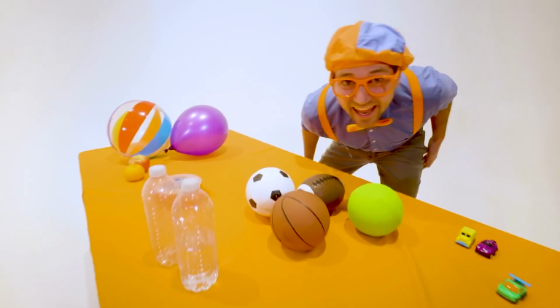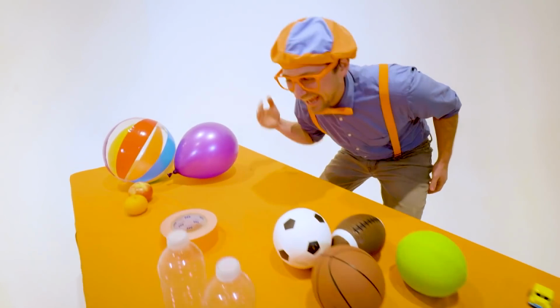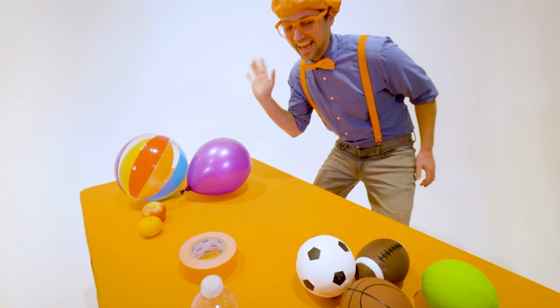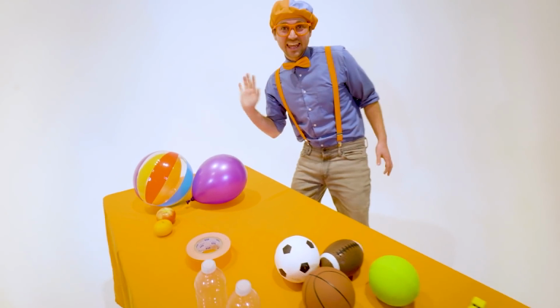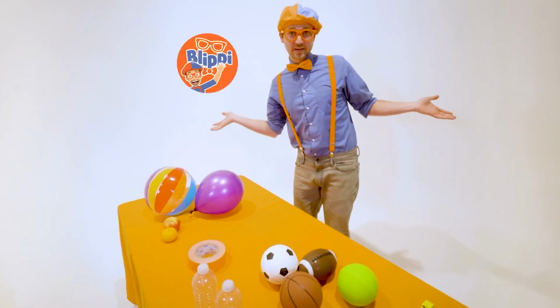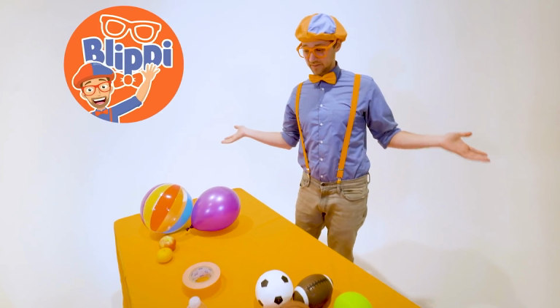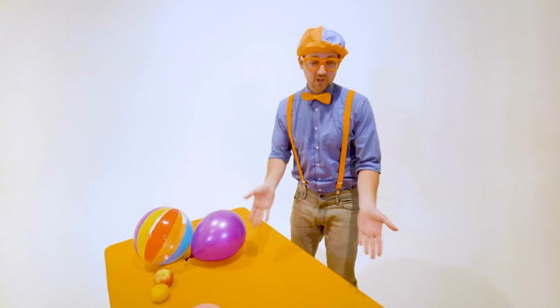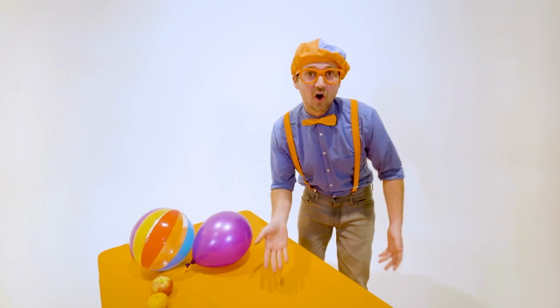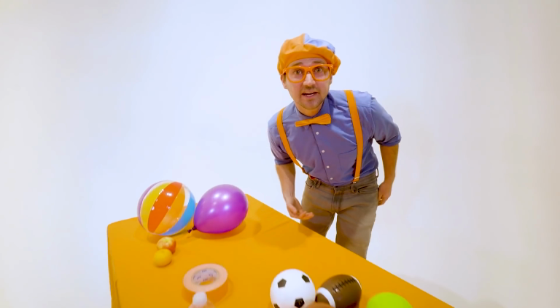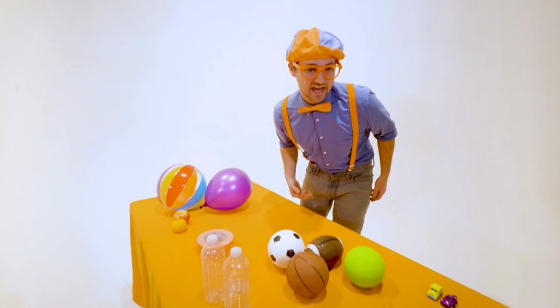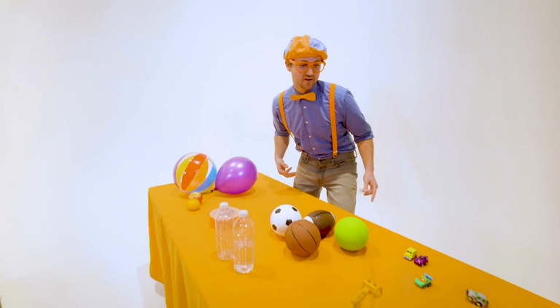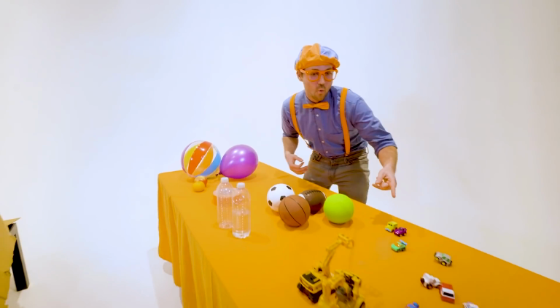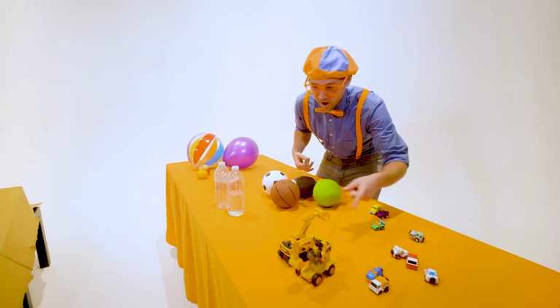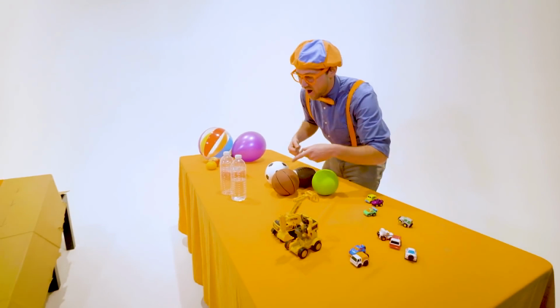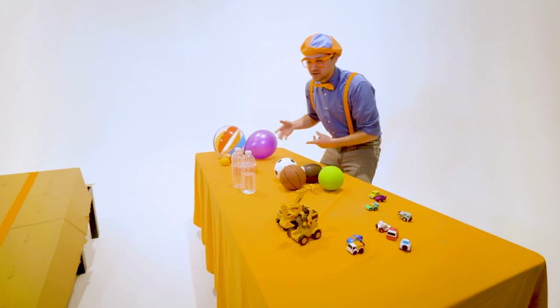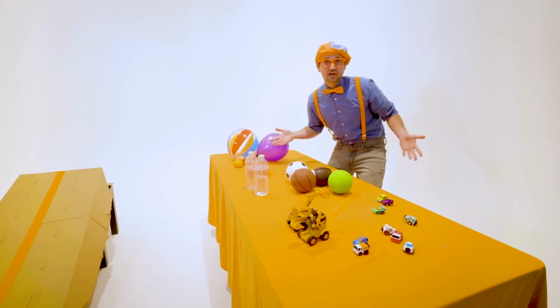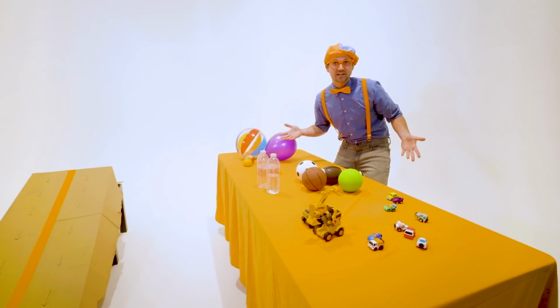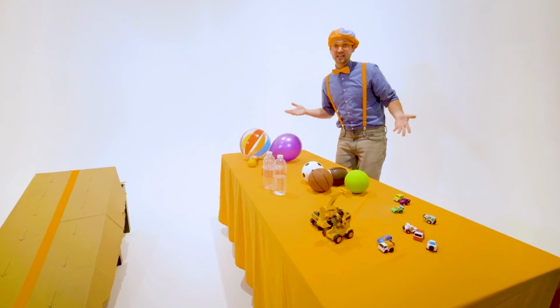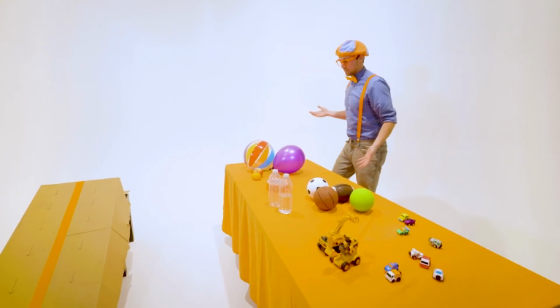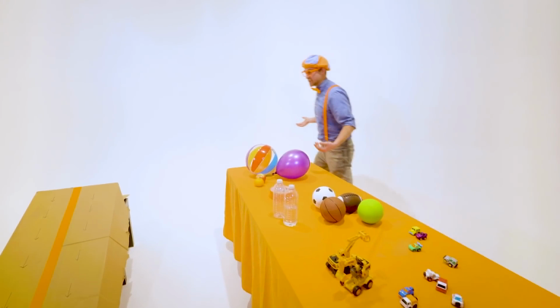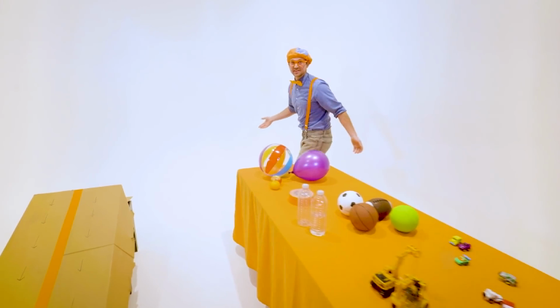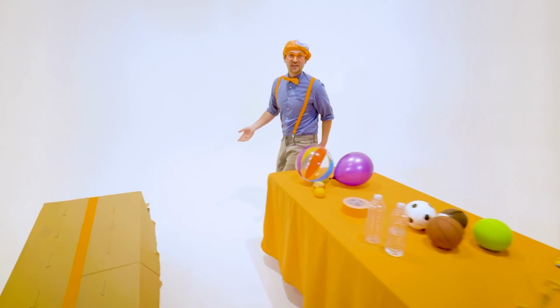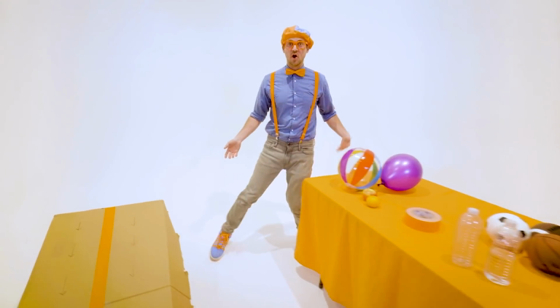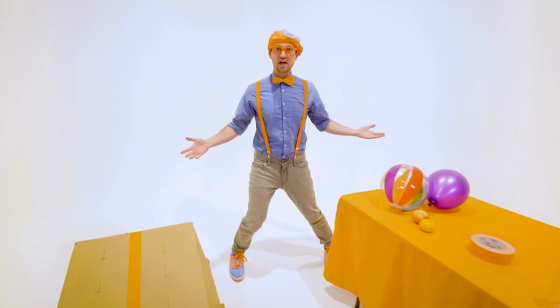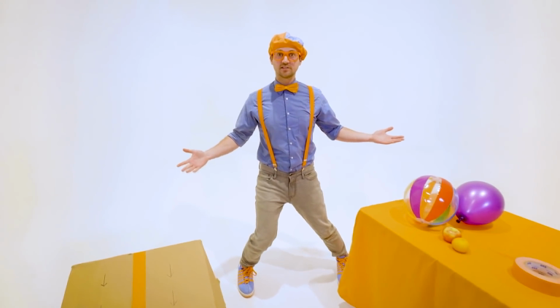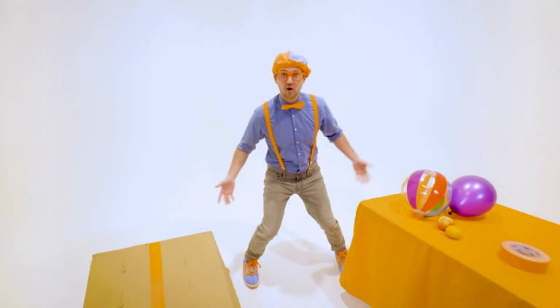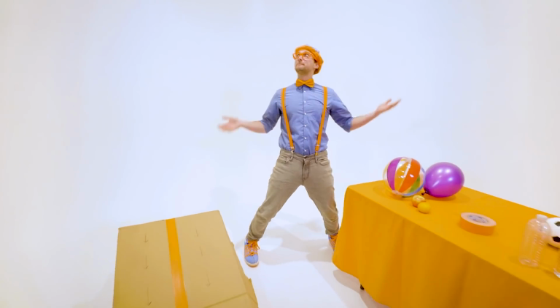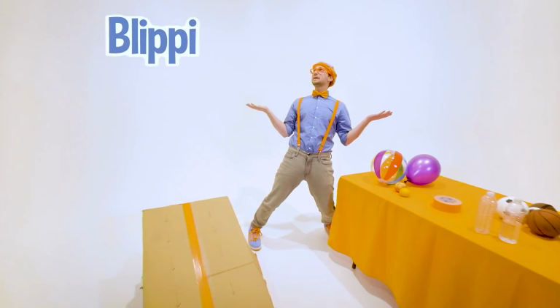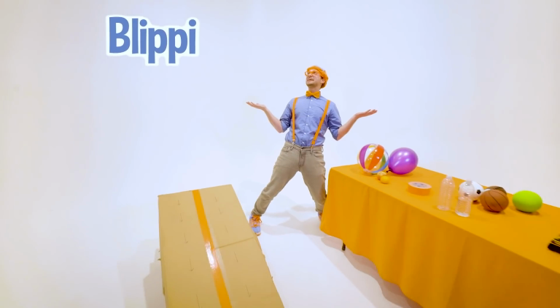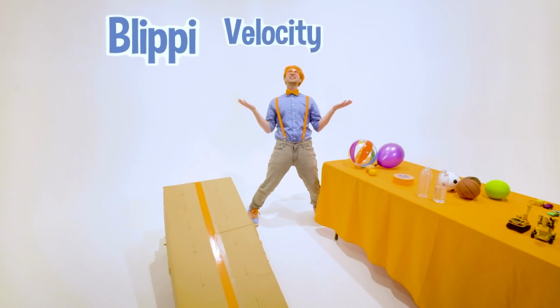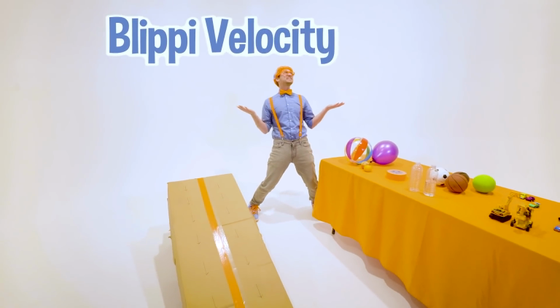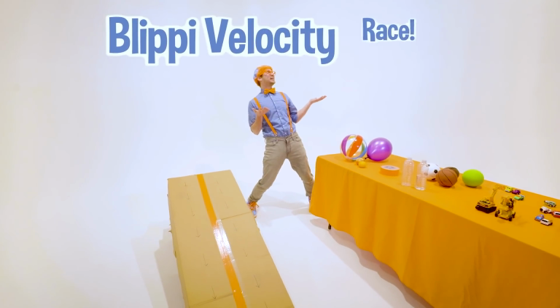Hey! It's me, Blippi, and look at all the items that I have. Whoa! So many random things. But hey, in this video, we are going to do the Blippi Velocity Race.